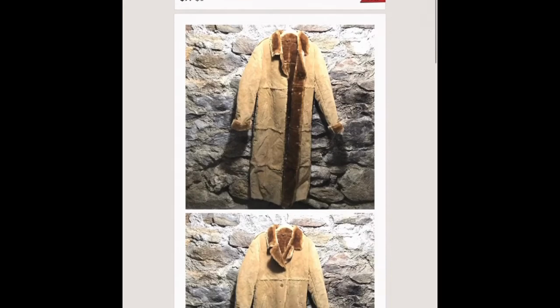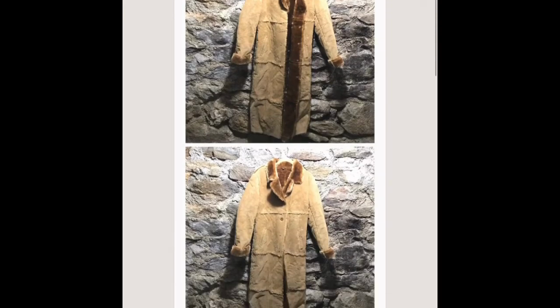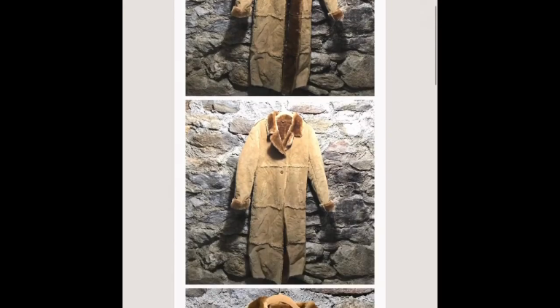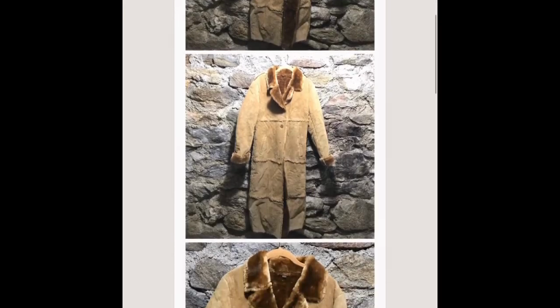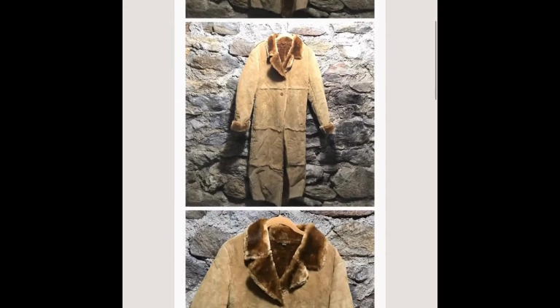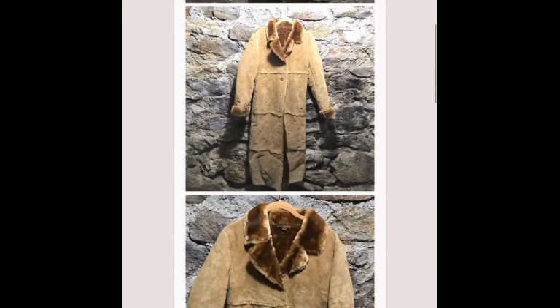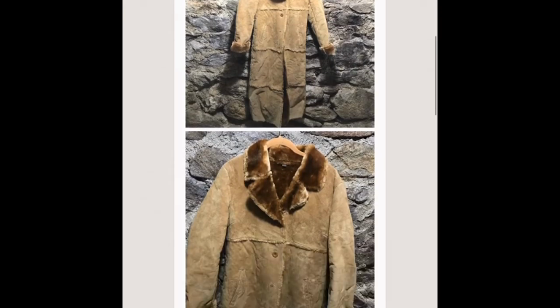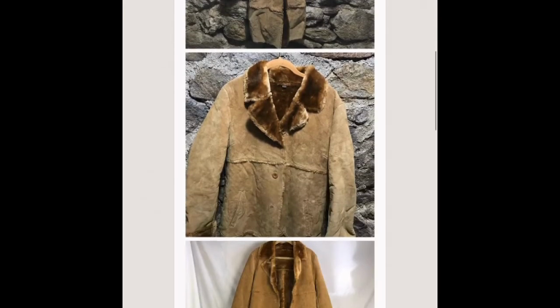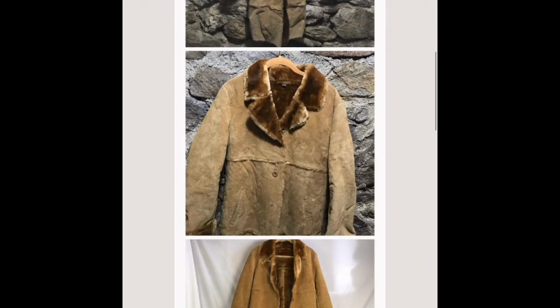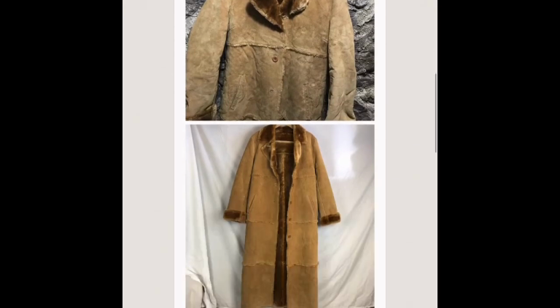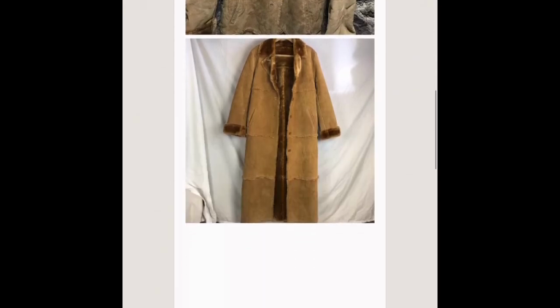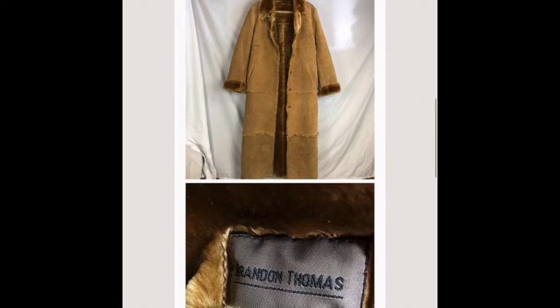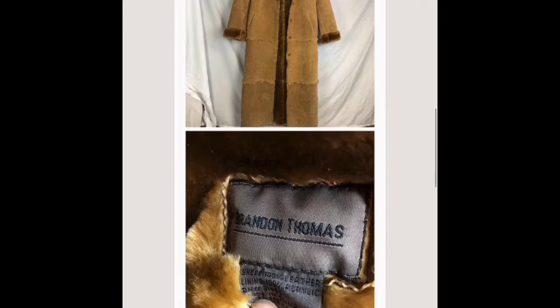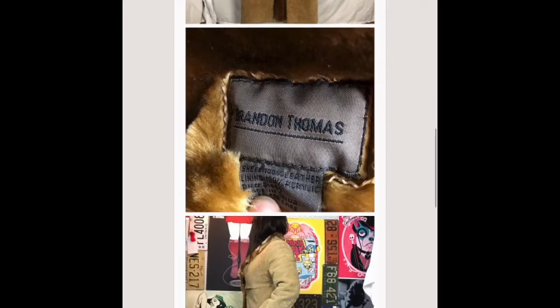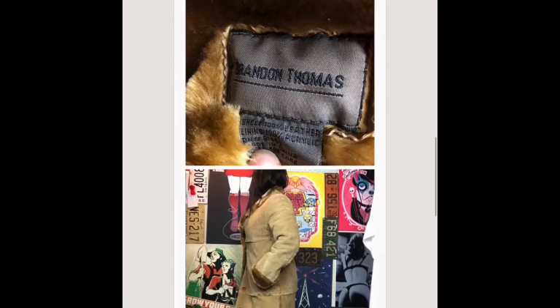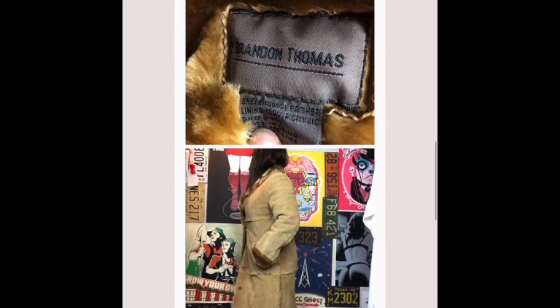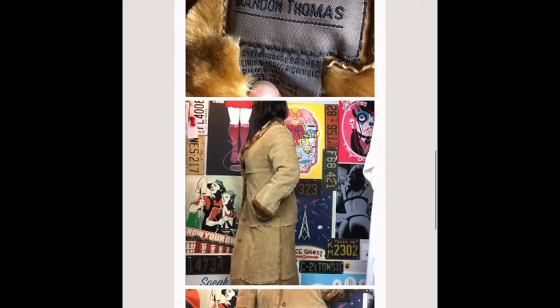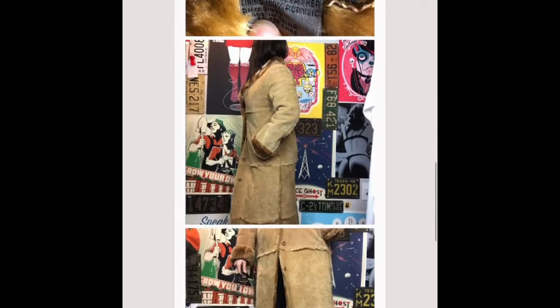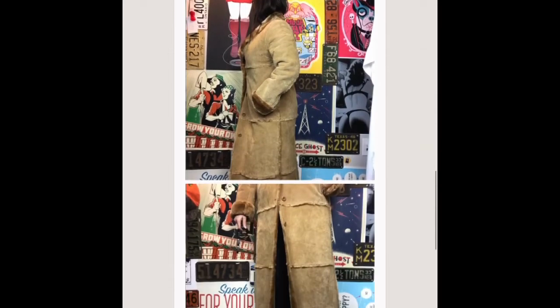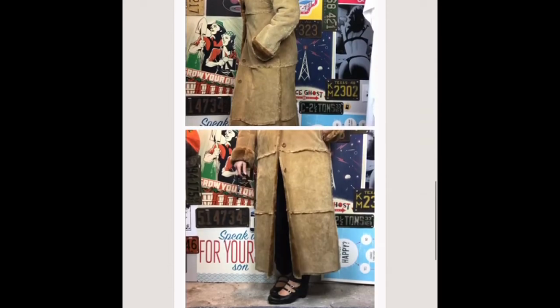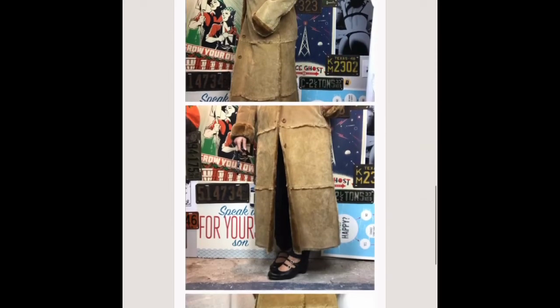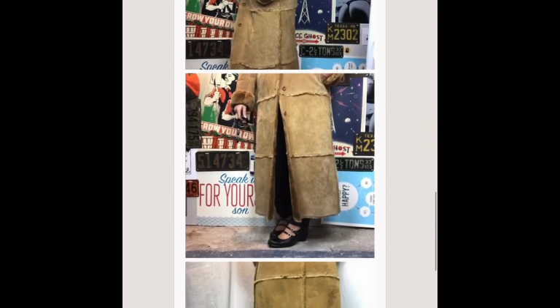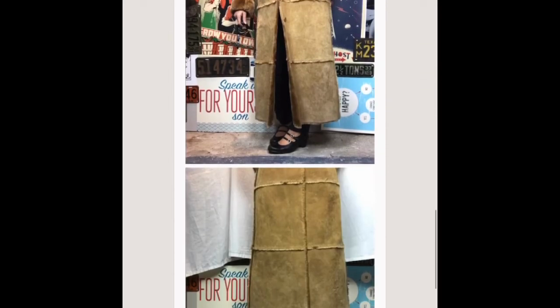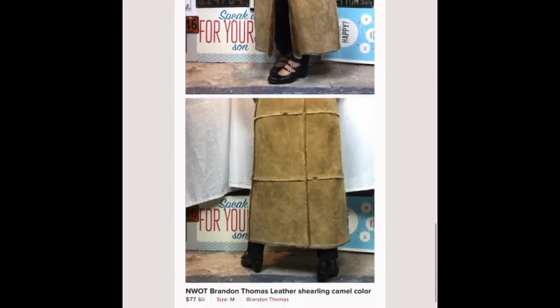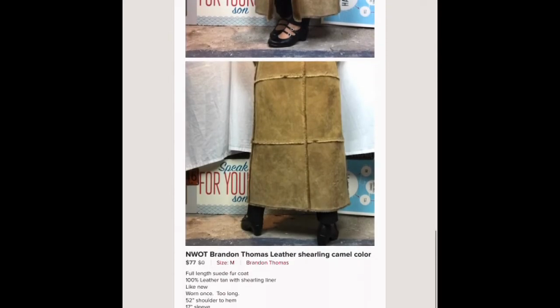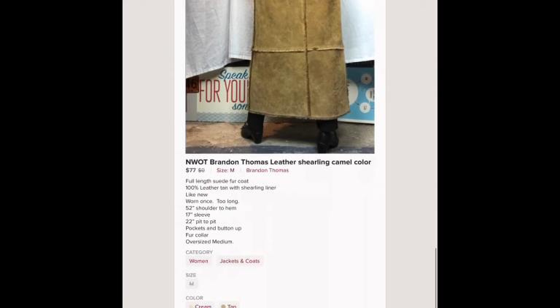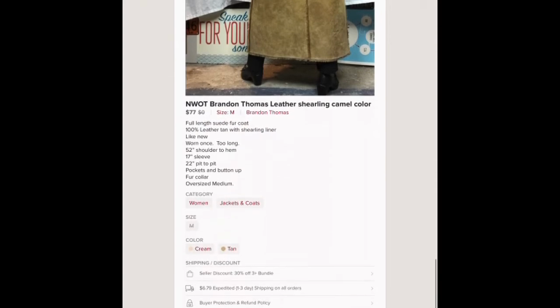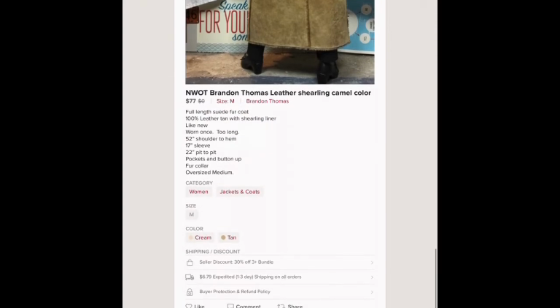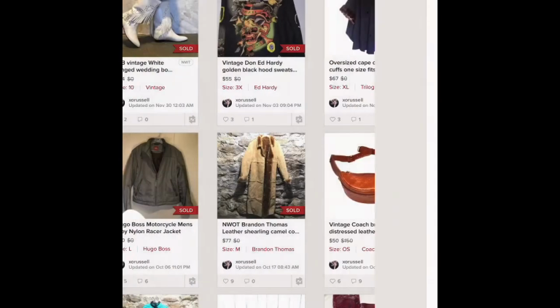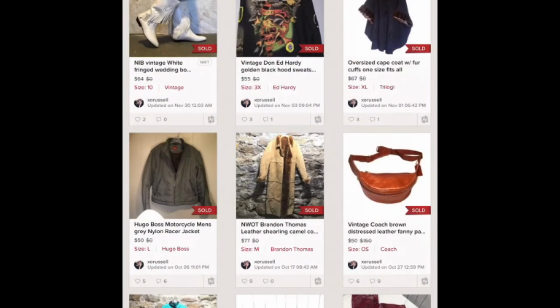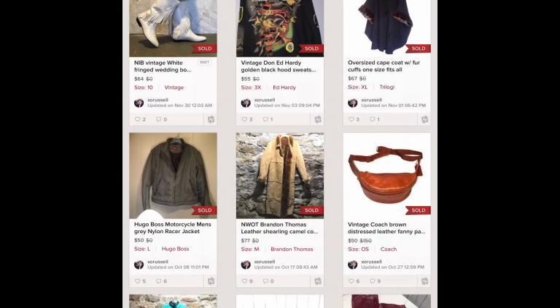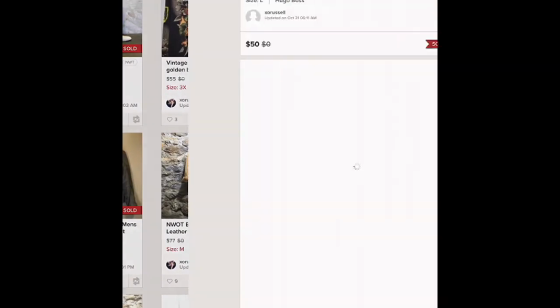I bought this full-length suede jacket last season for 20 dollars — it's a Brandon Thomas. I wasn't really happy with the return and sat on it. I sold it as soon as I got the first offer when winter came for 77 dollars.